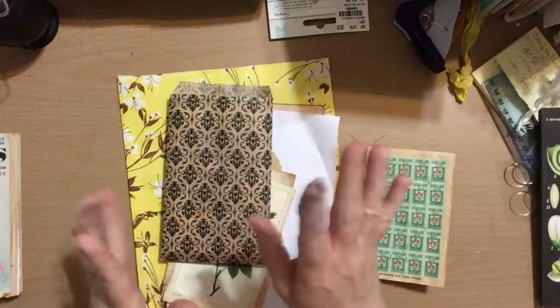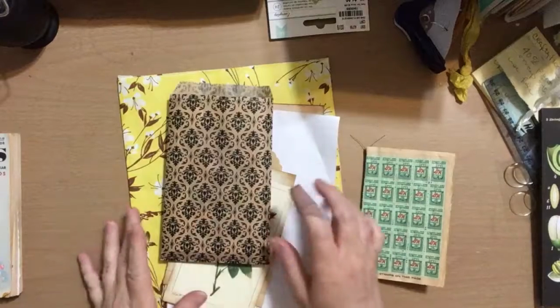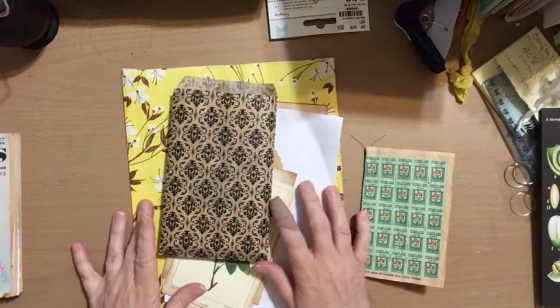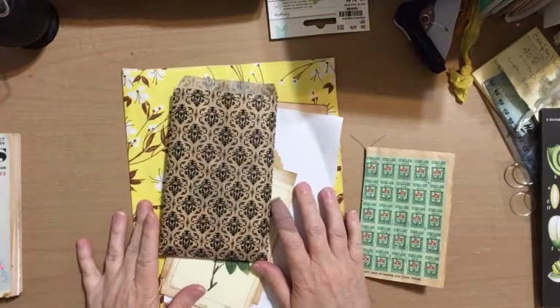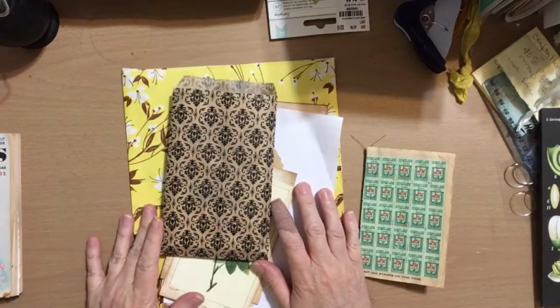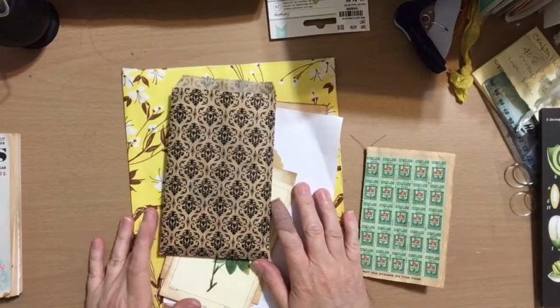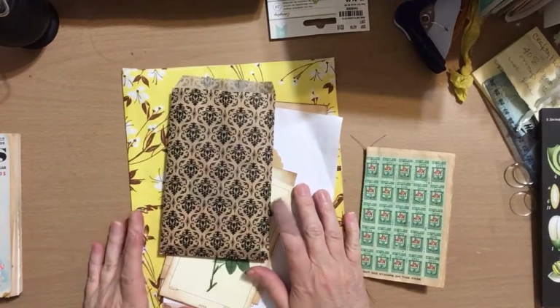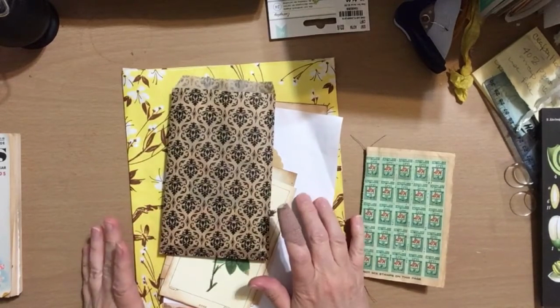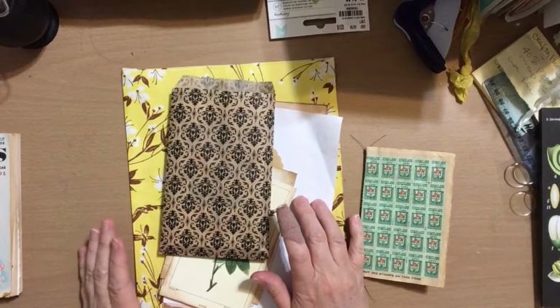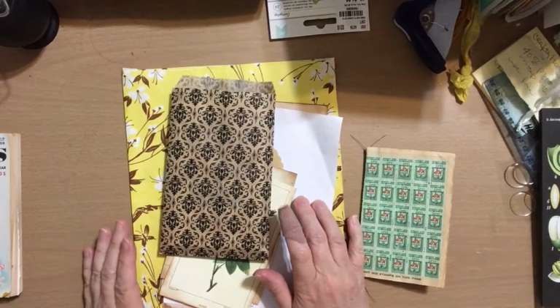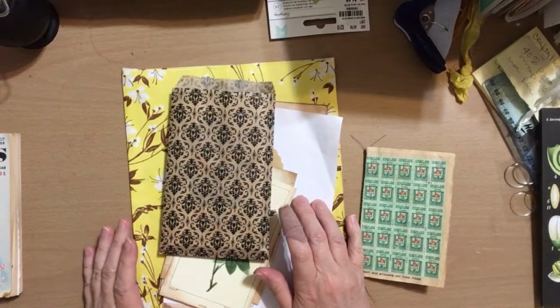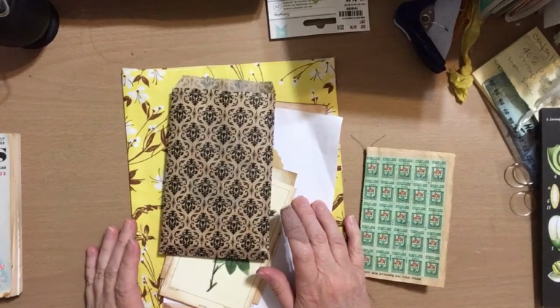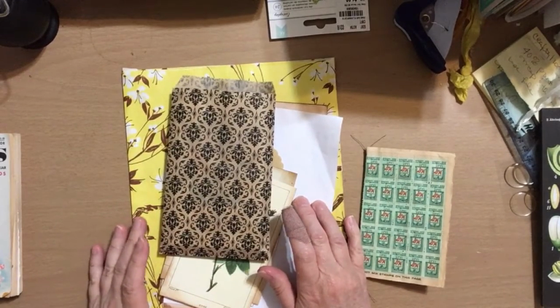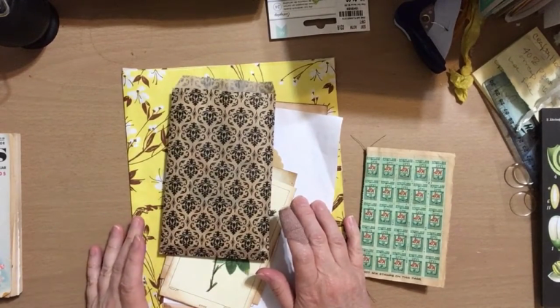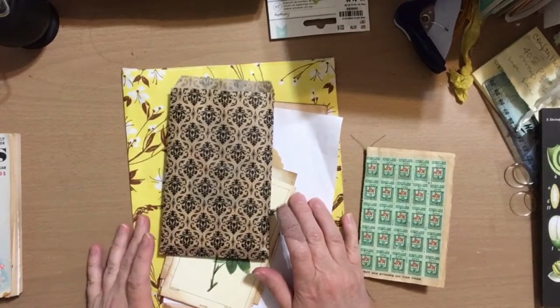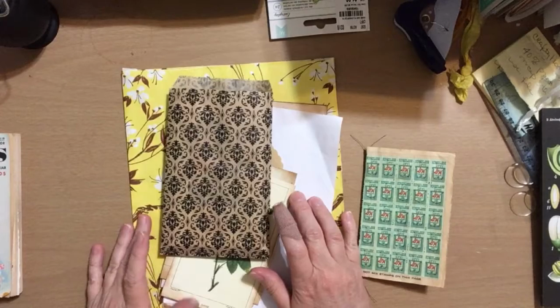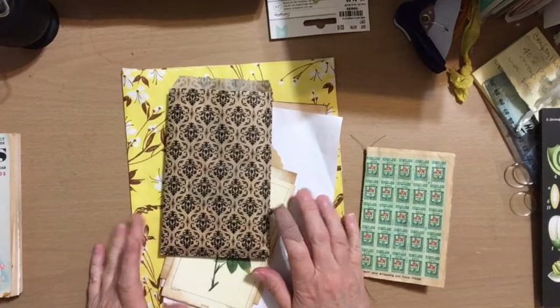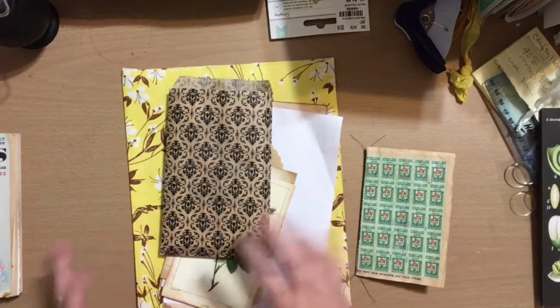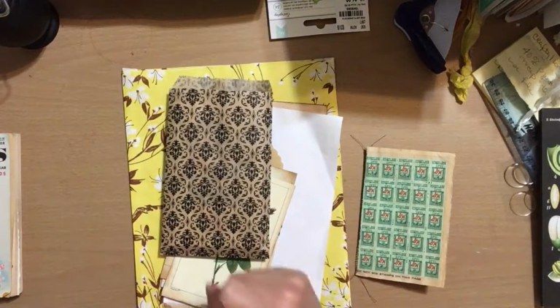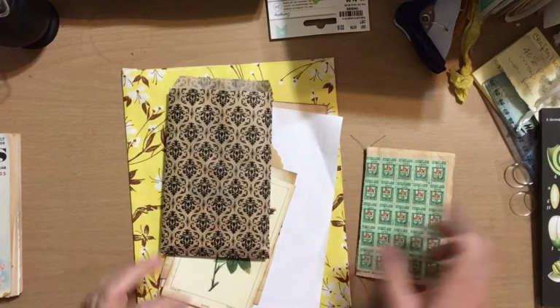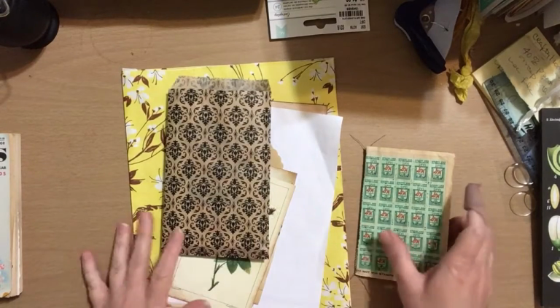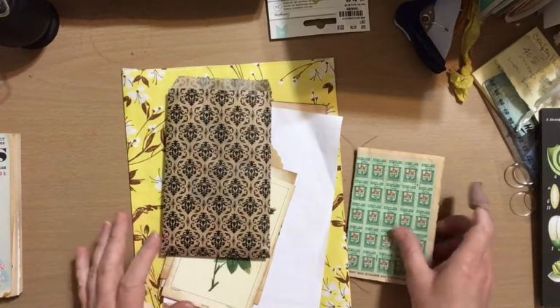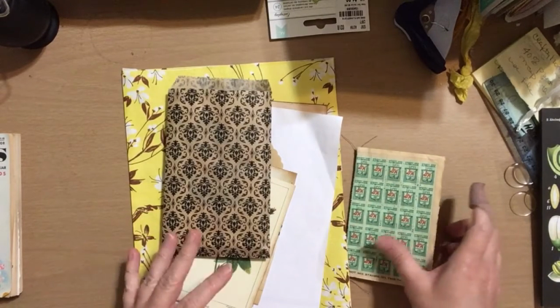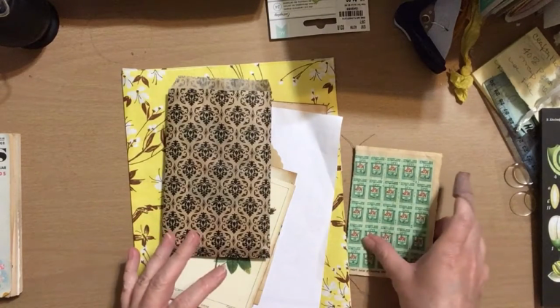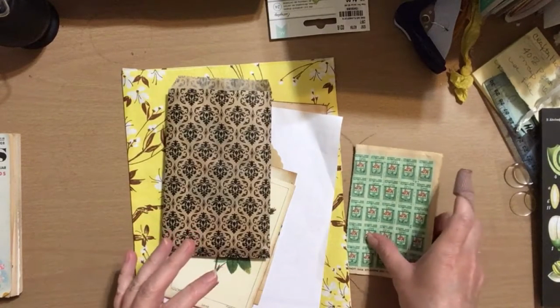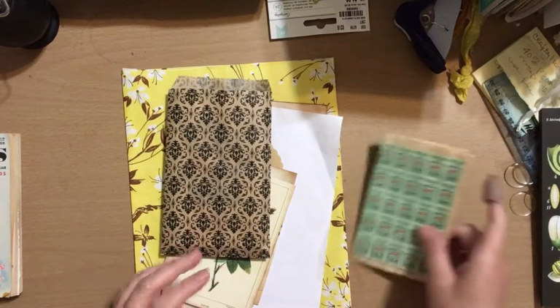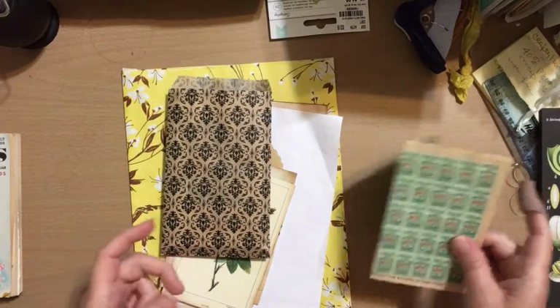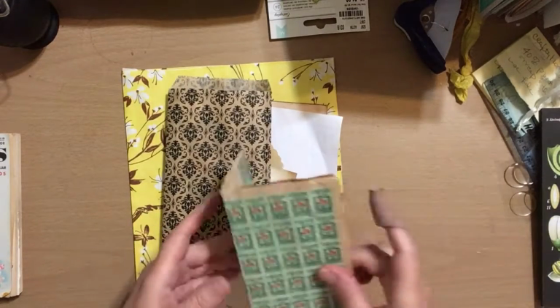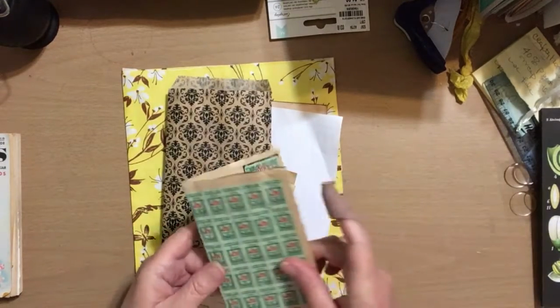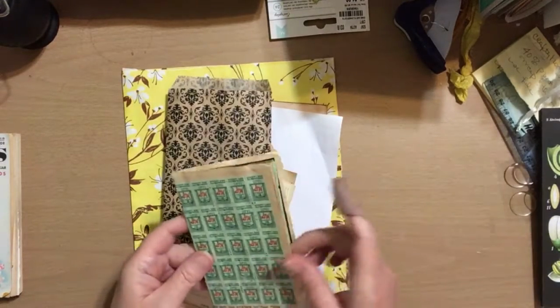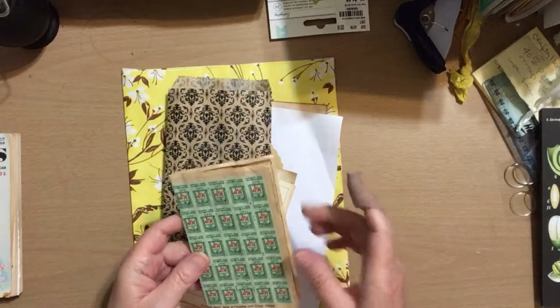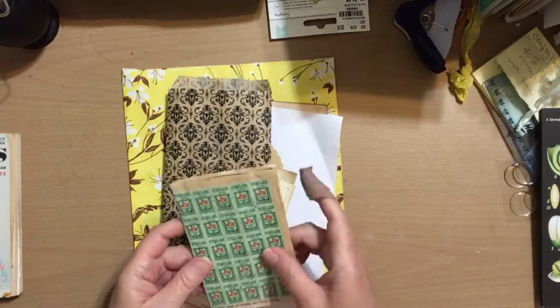Hey everybody, it's Lisa, and I'm here to share a couple of things with you tonight. I don't have much charge on my phone, so let's get started.